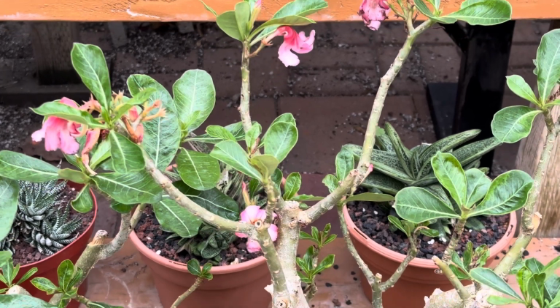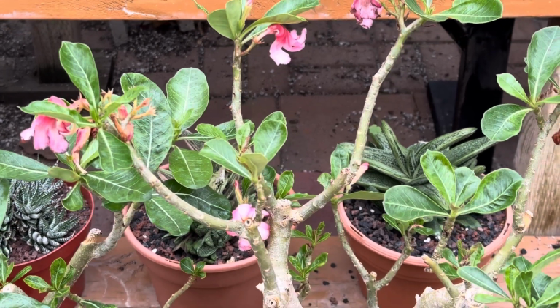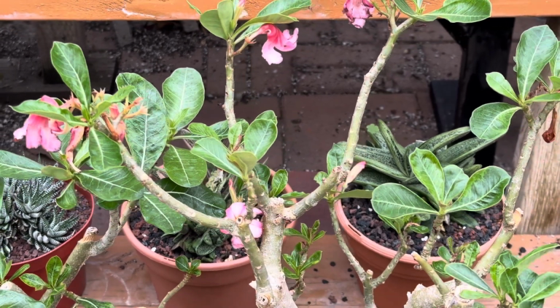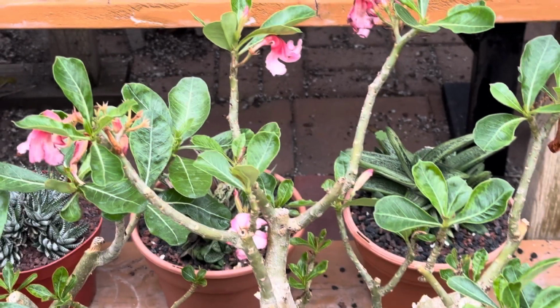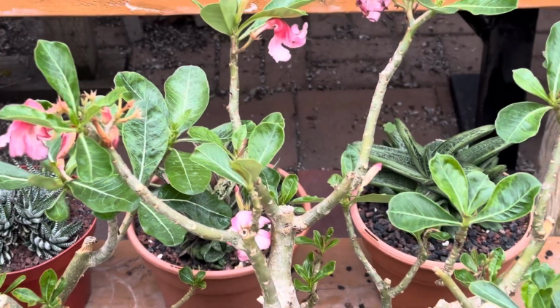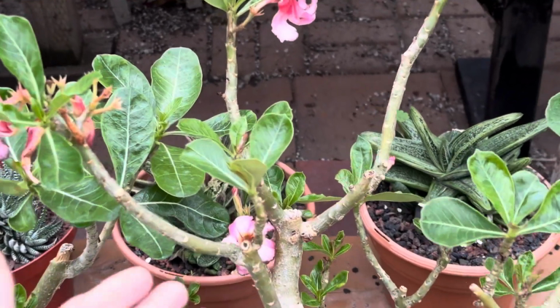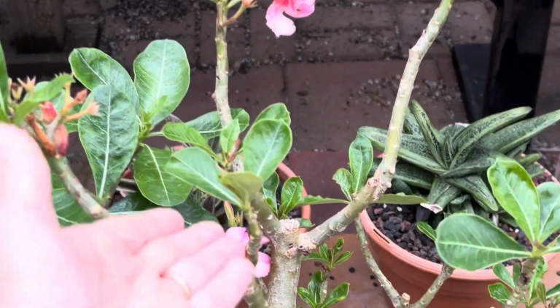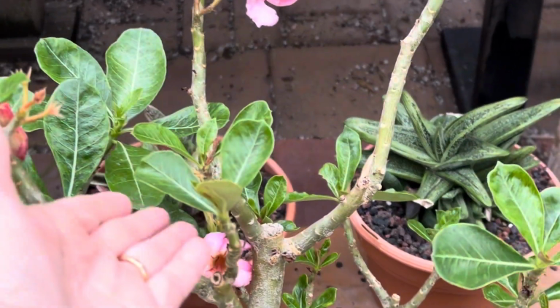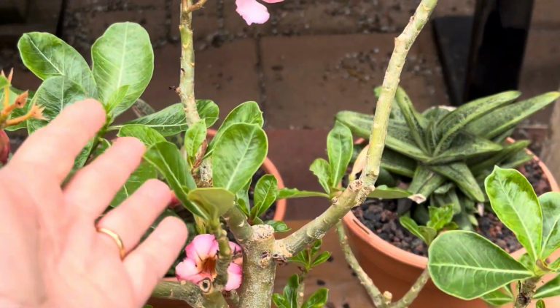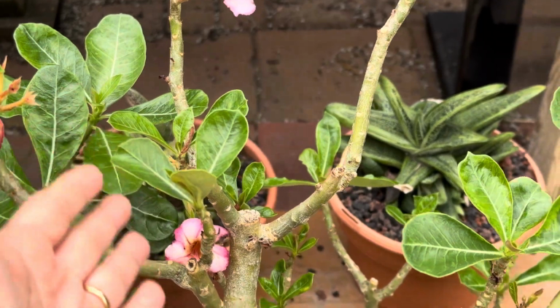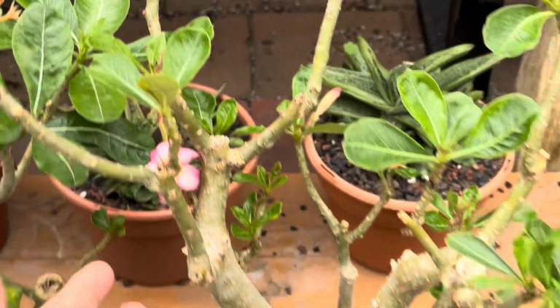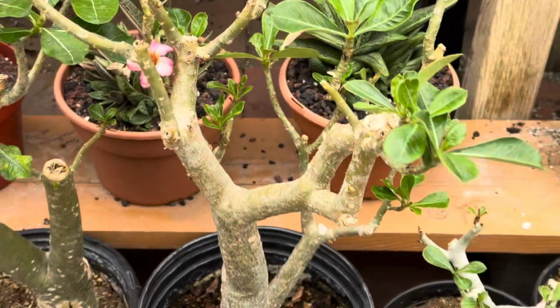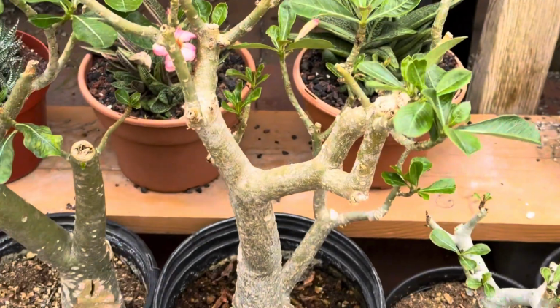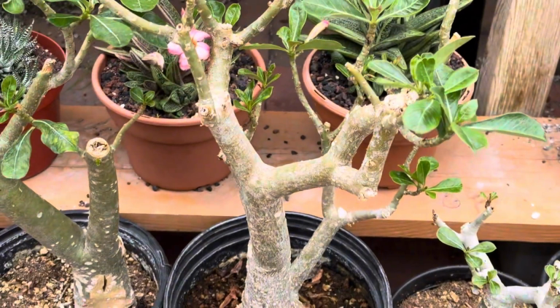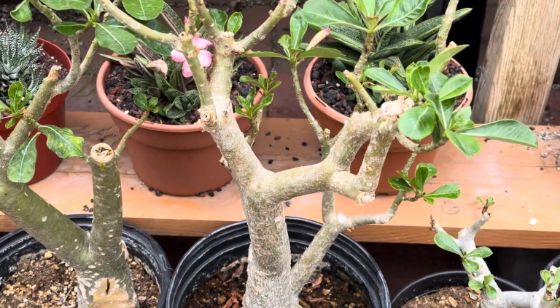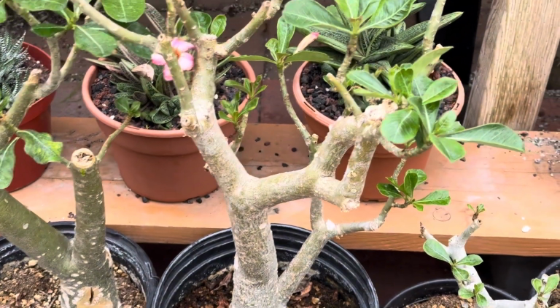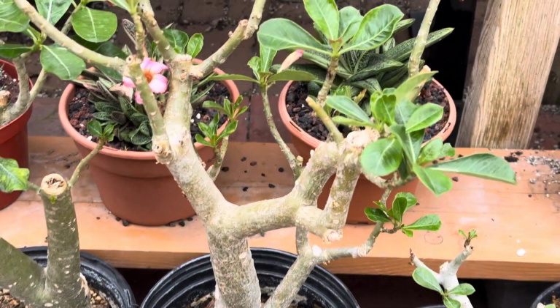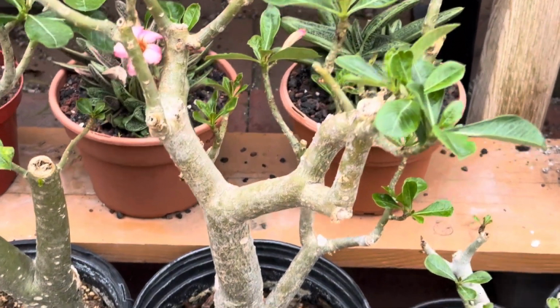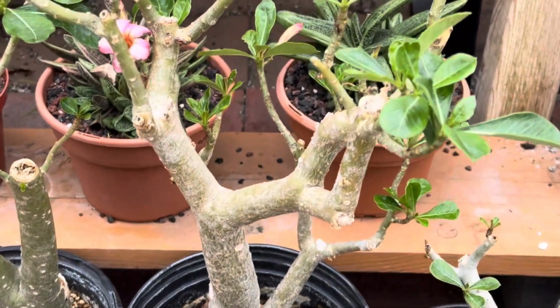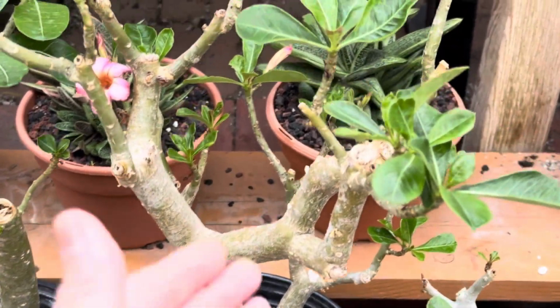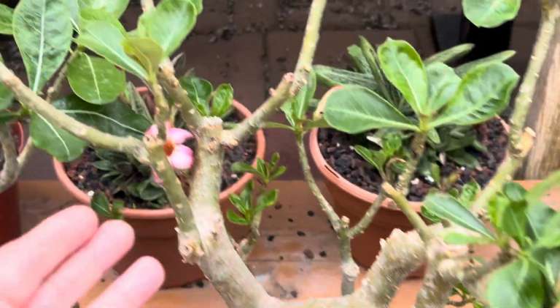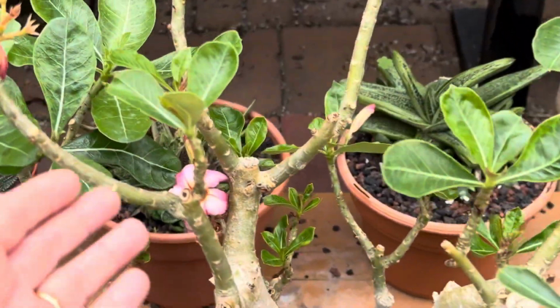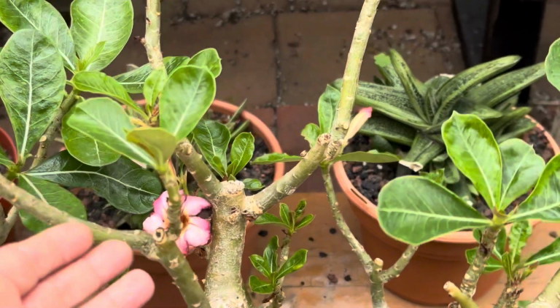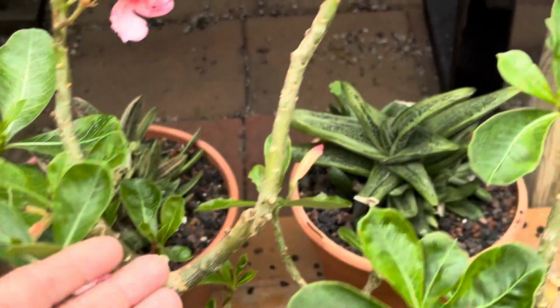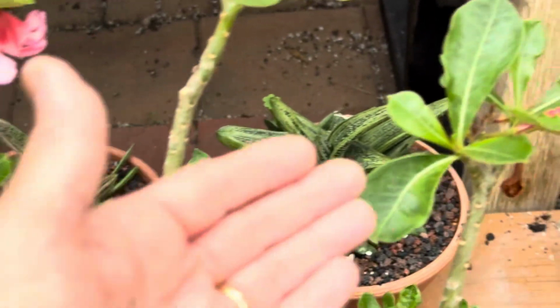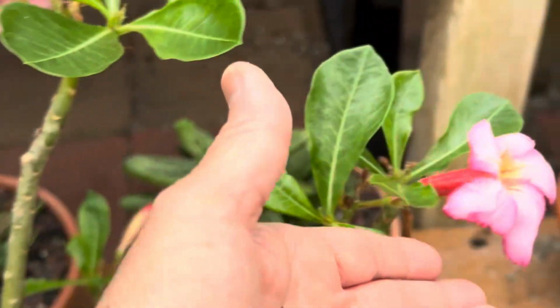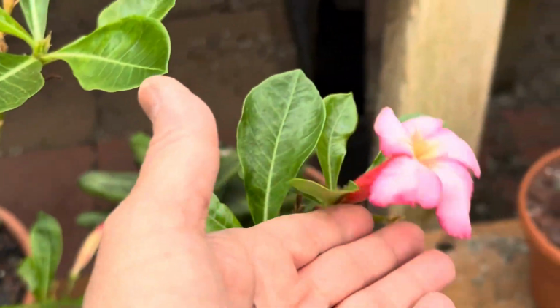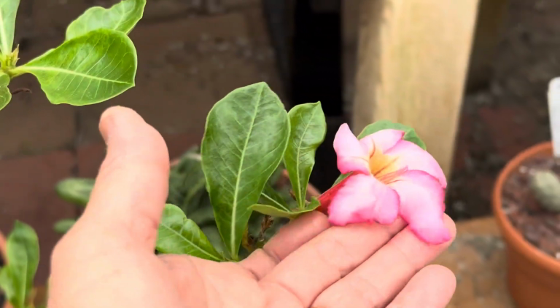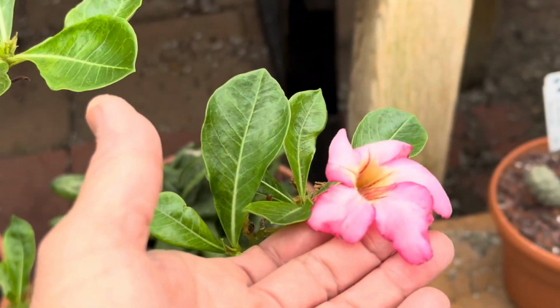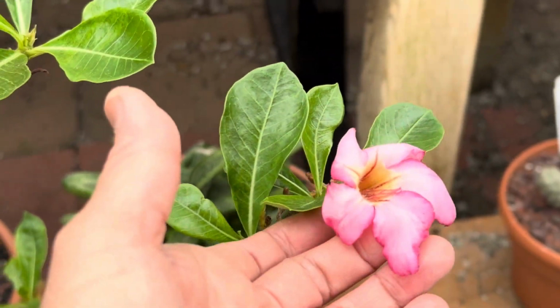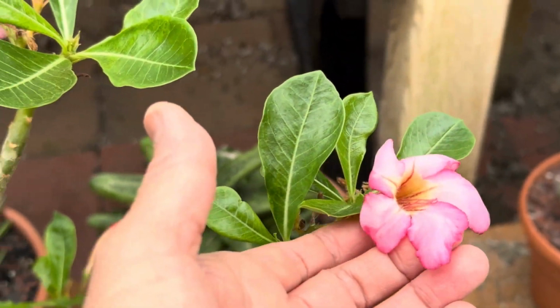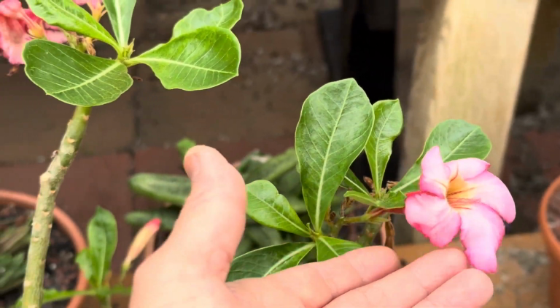These have green lush leaves. This one is approximately about eight years old. You can see the multiple branches and these pretty pink blossoms that resemble plumeria-shaped flowers.